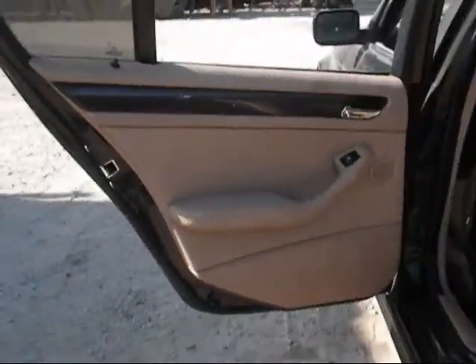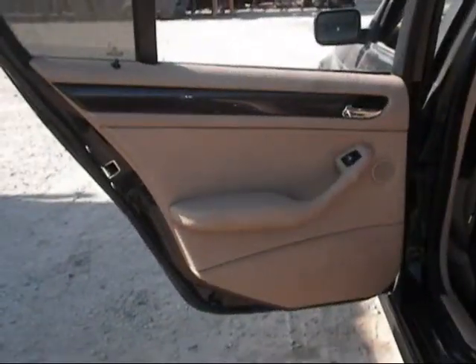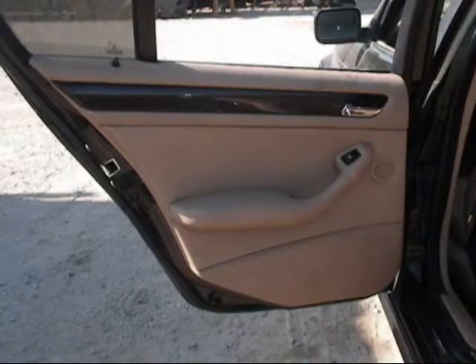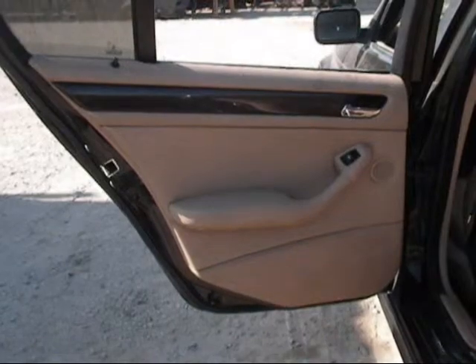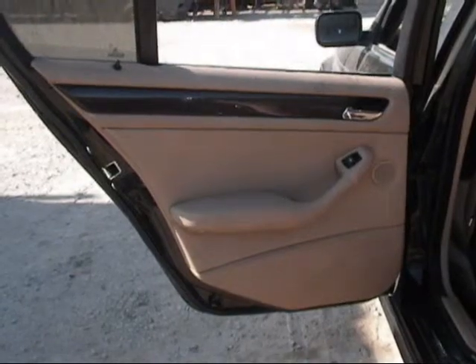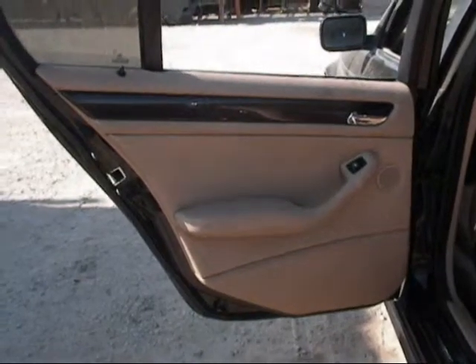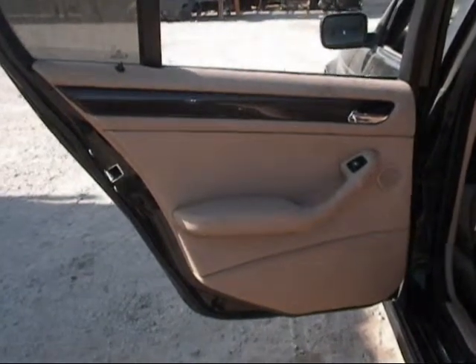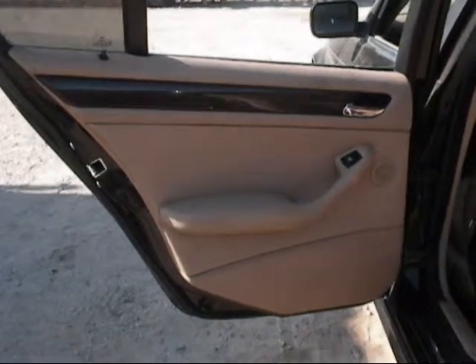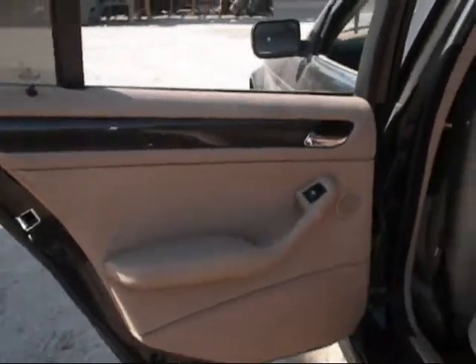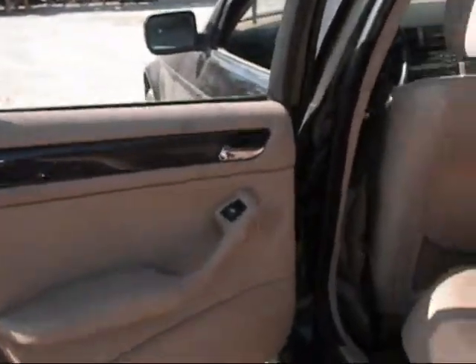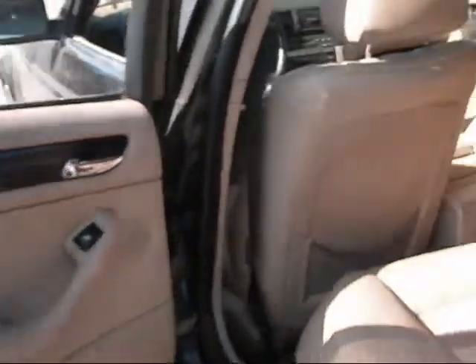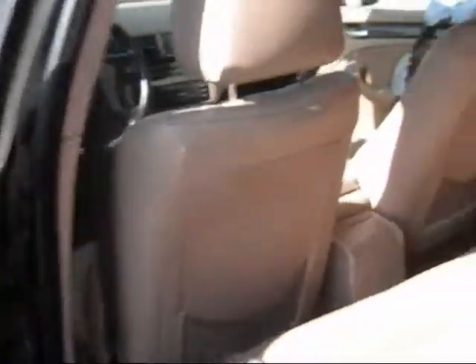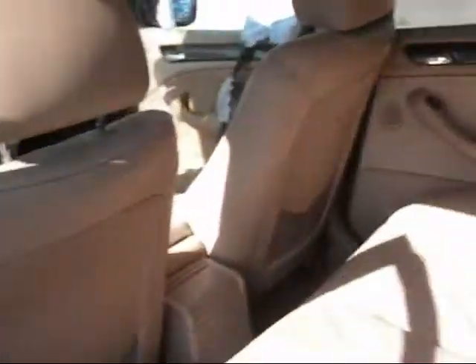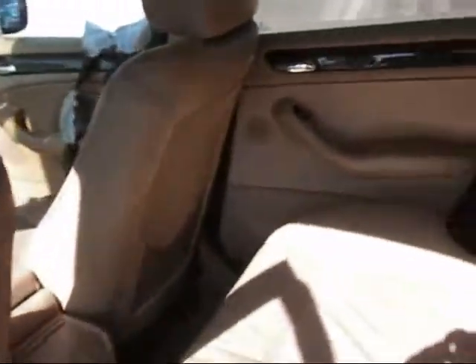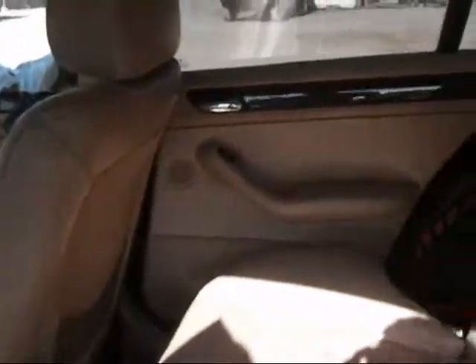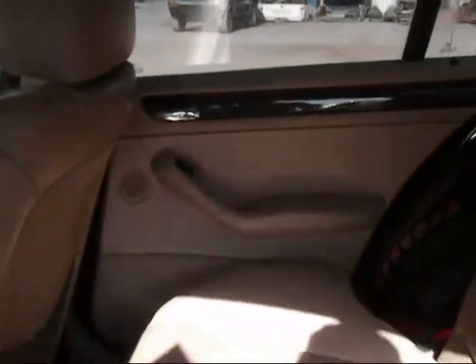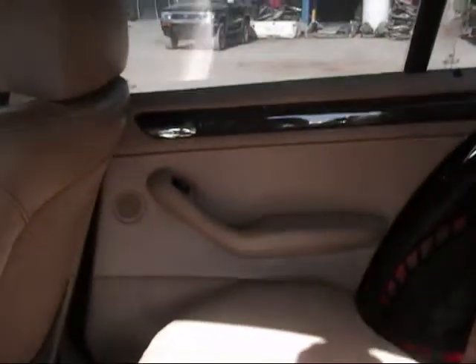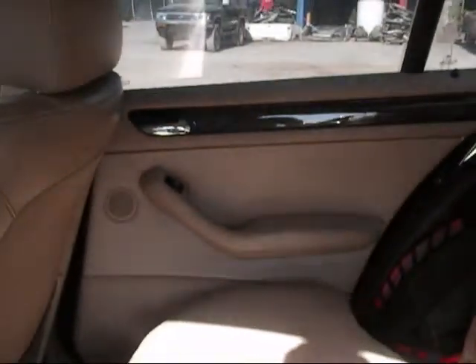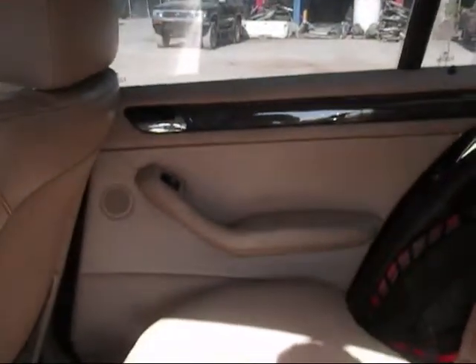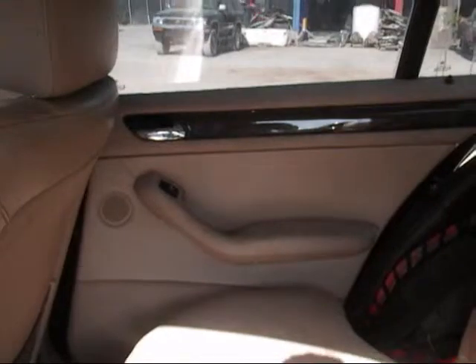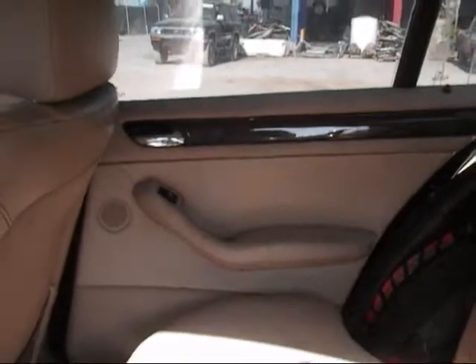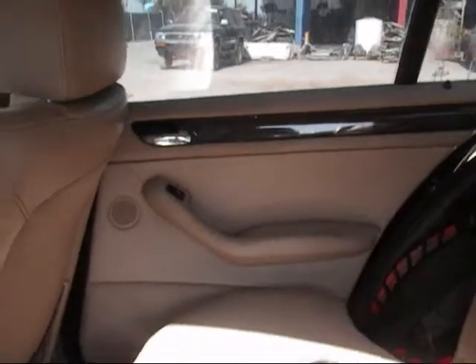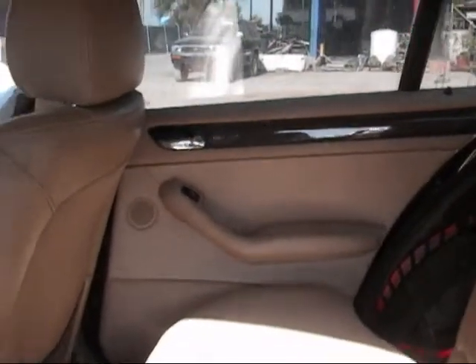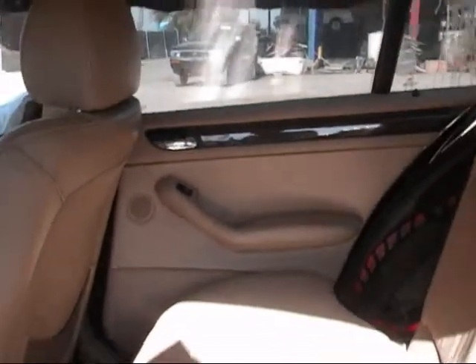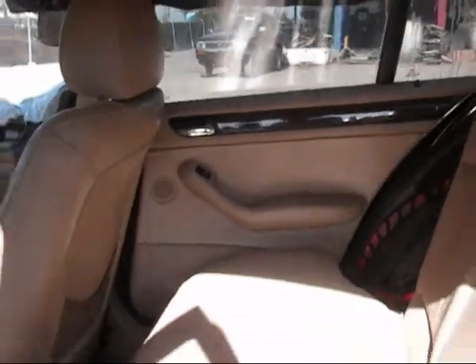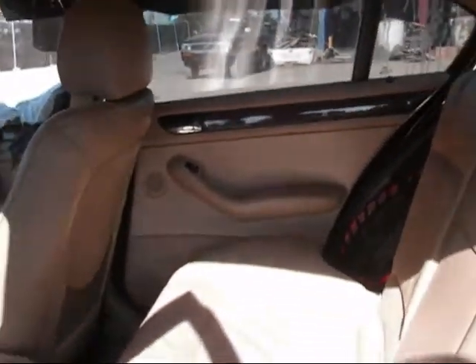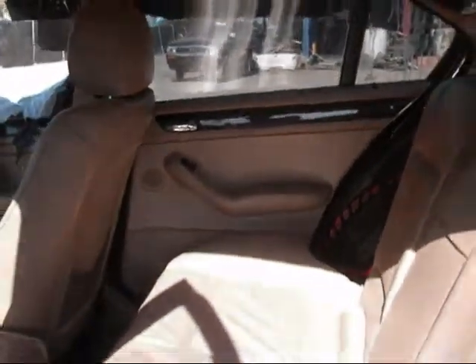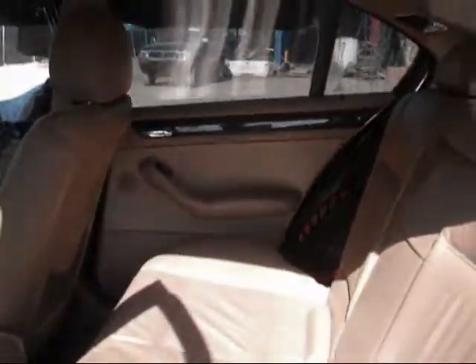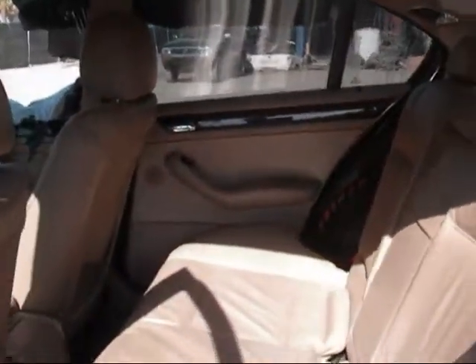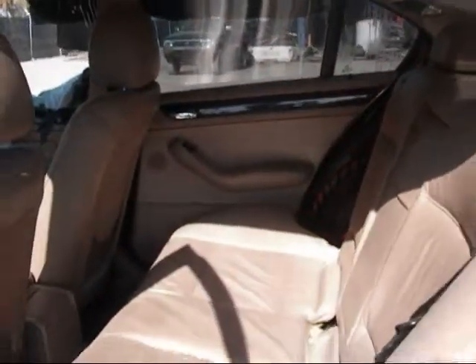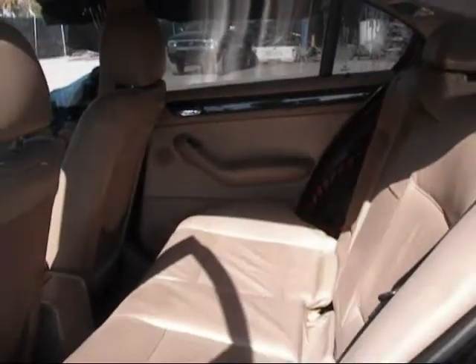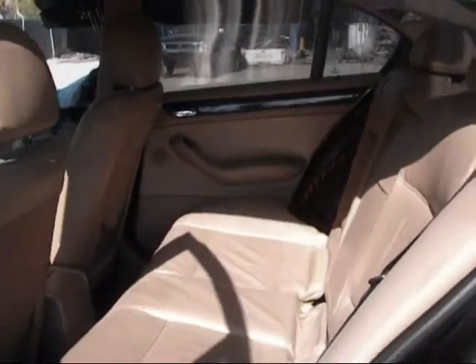The rear driver's side door panel is in good condition. The rear passenger door panel is in good condition. And the back seat is in good condition as well.